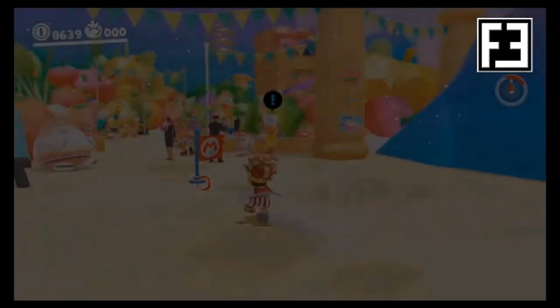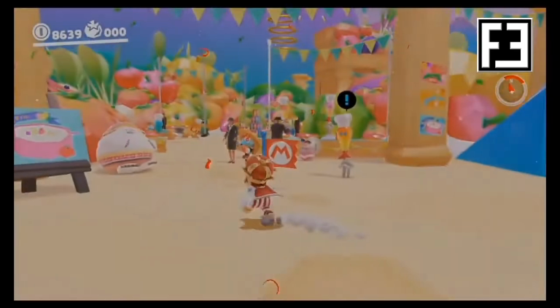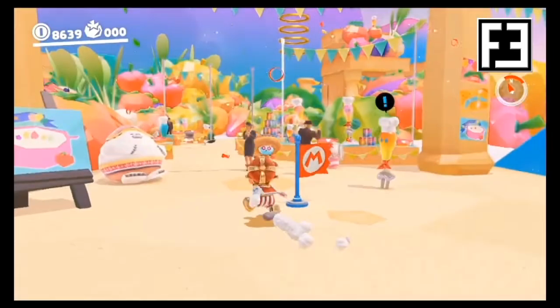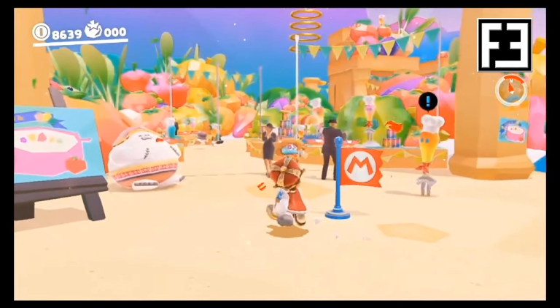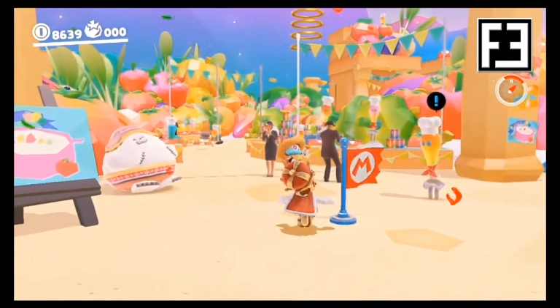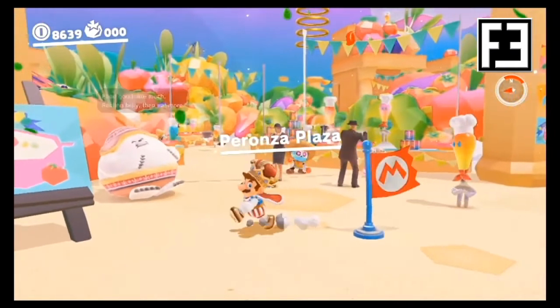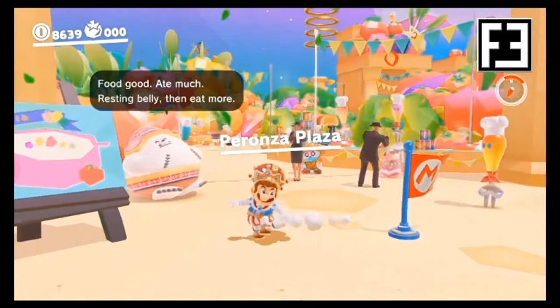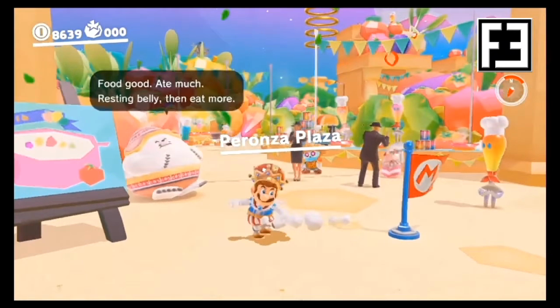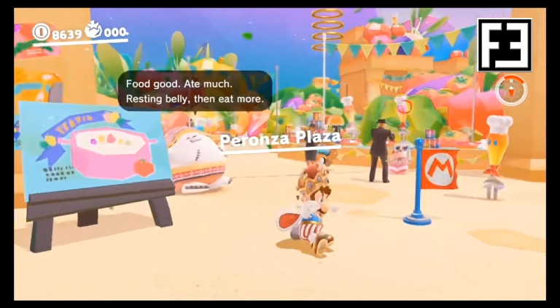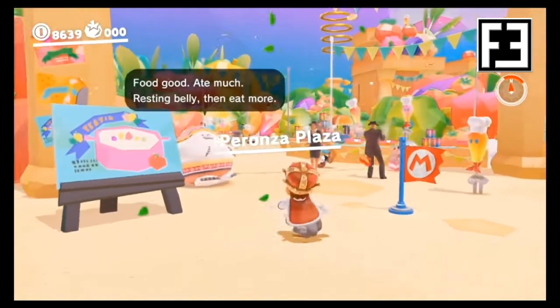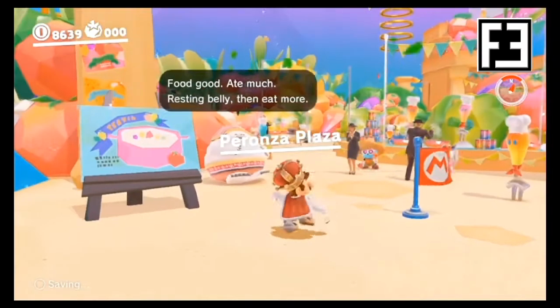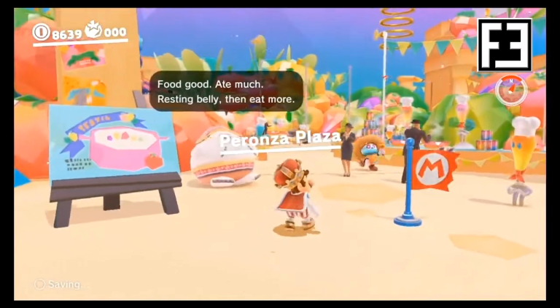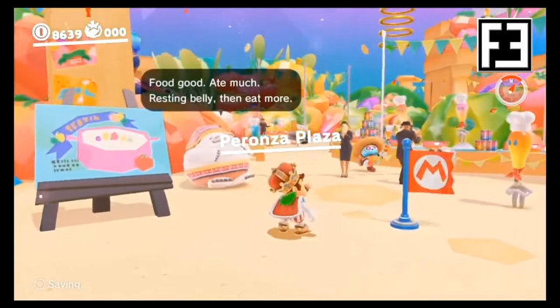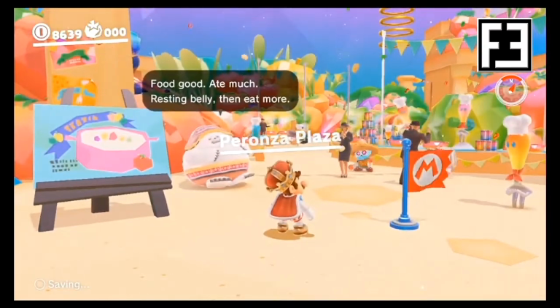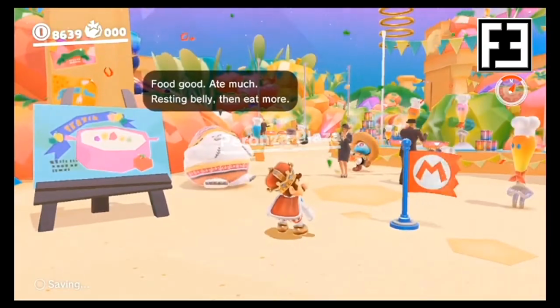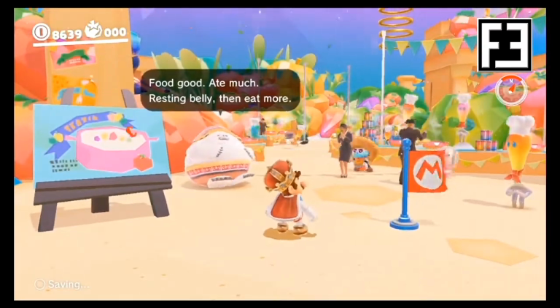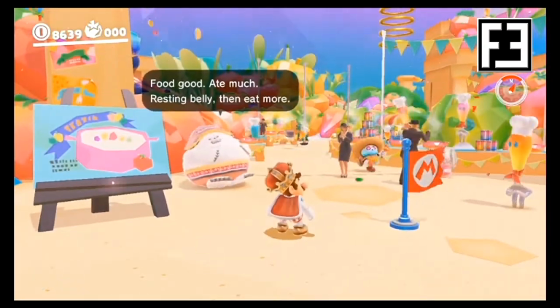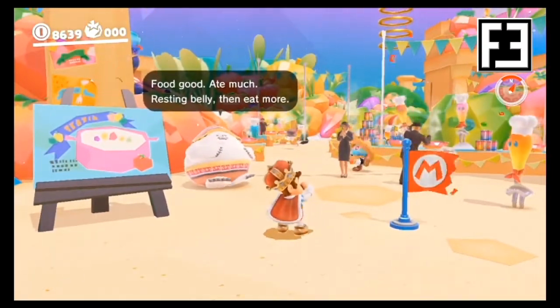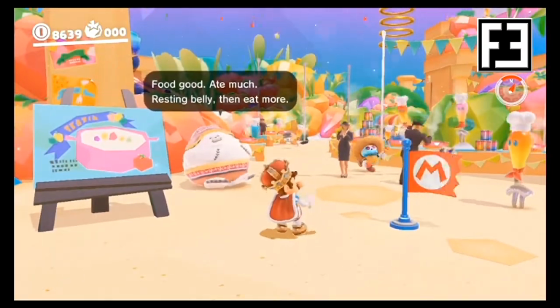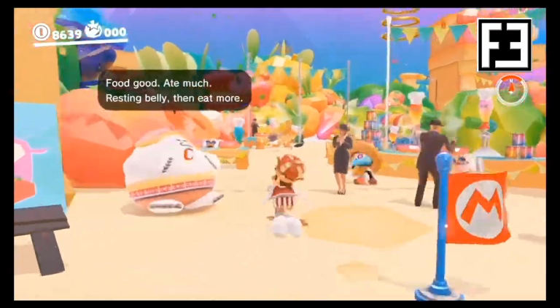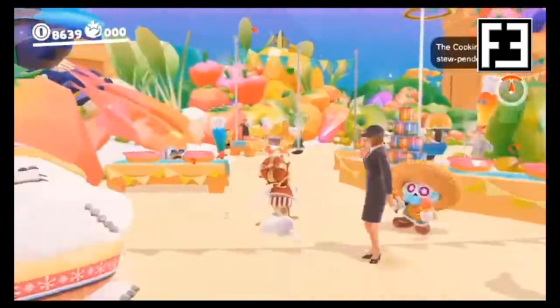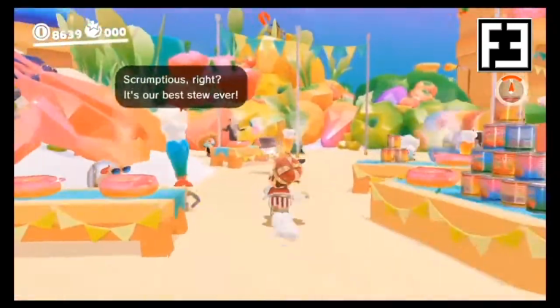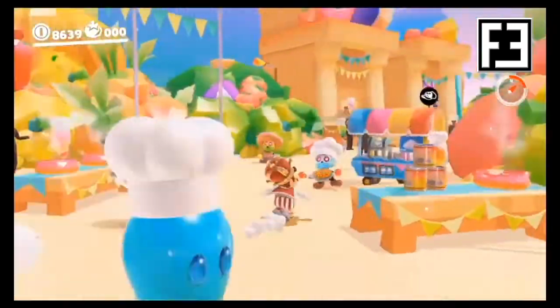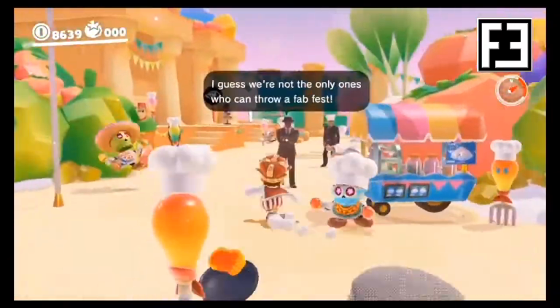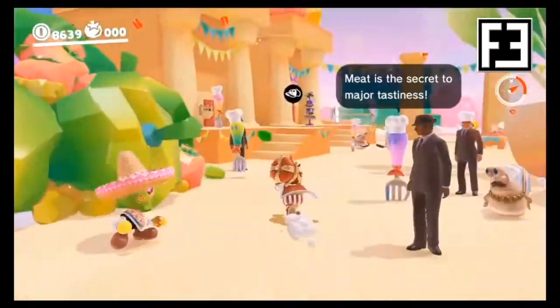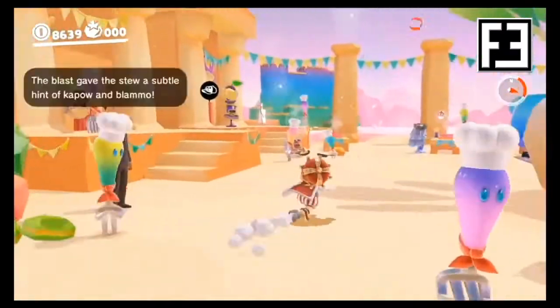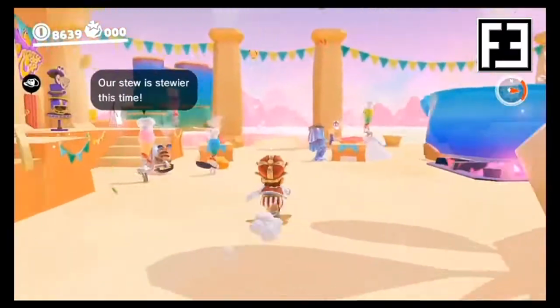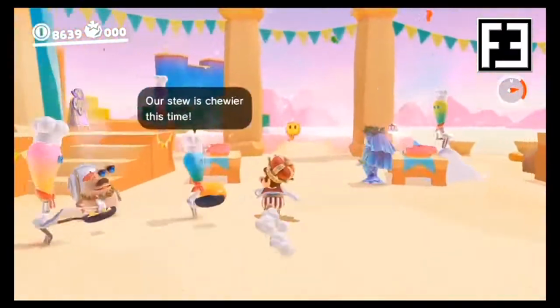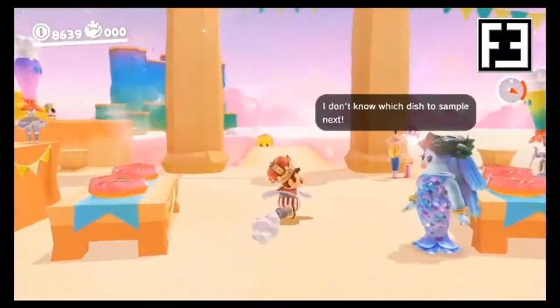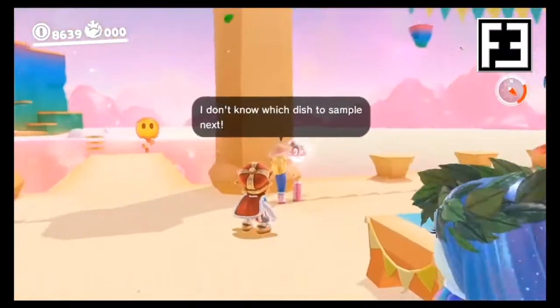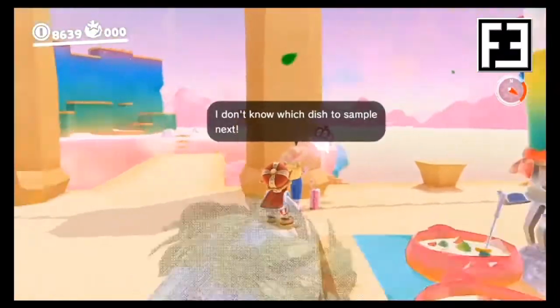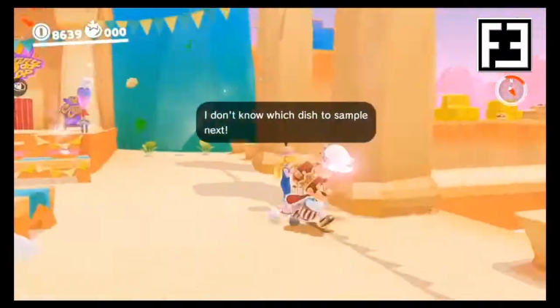In the Luncheon Kingdom, we'll start from the Peranza Plaza. We'll then walk through the crowd and head towards the Stew. It's there where we'll find Peach waiting next to a column.